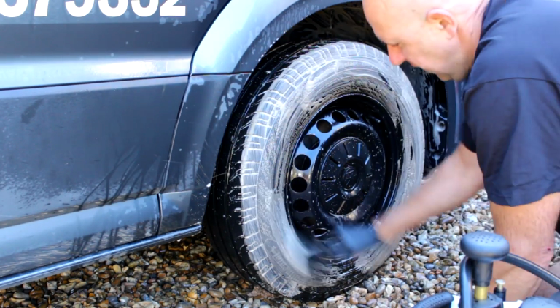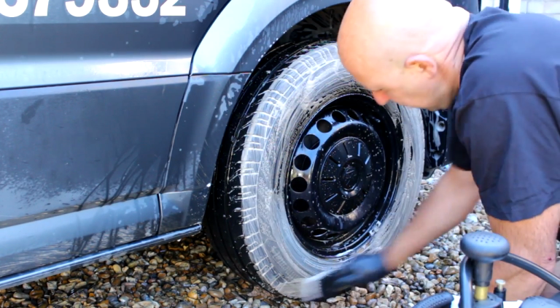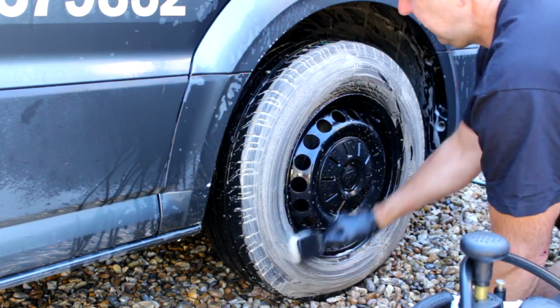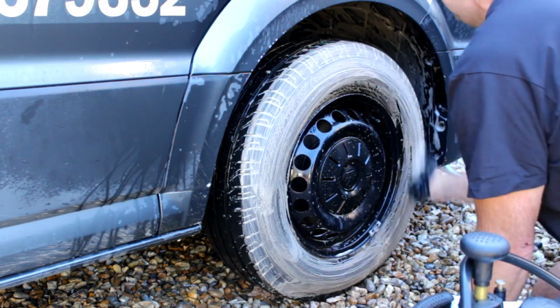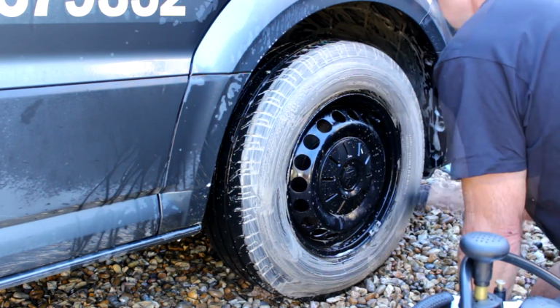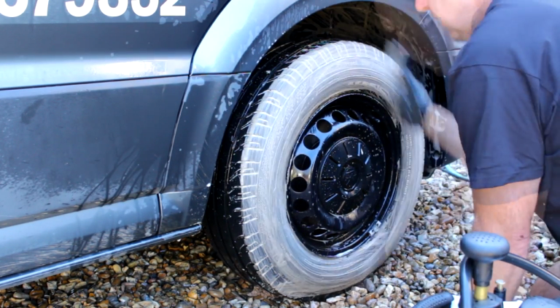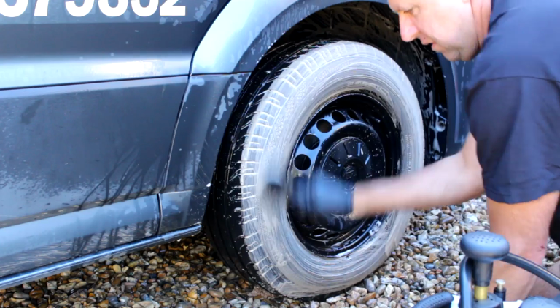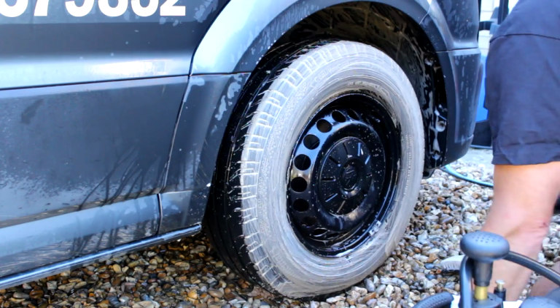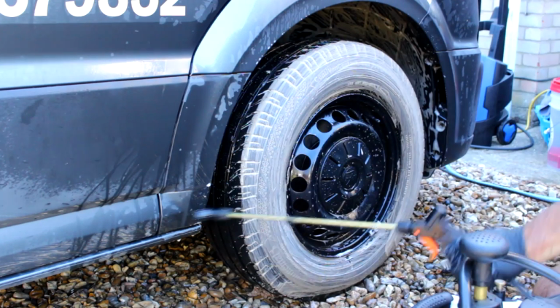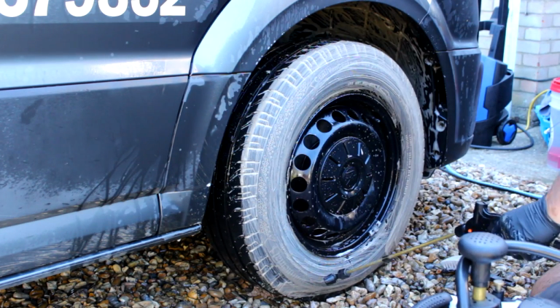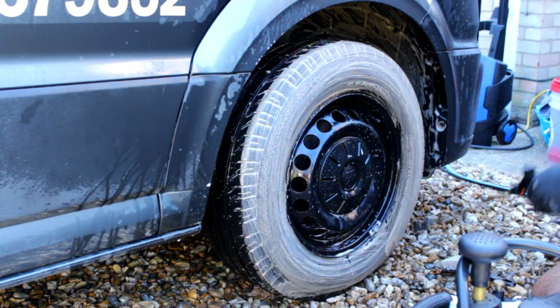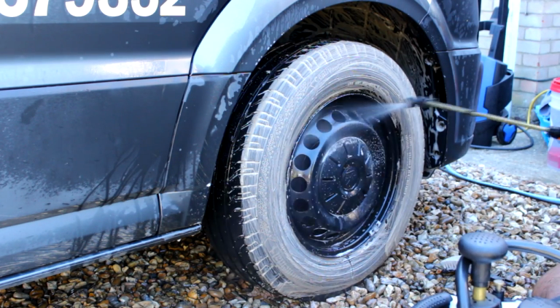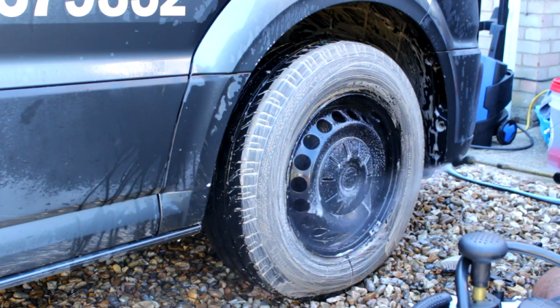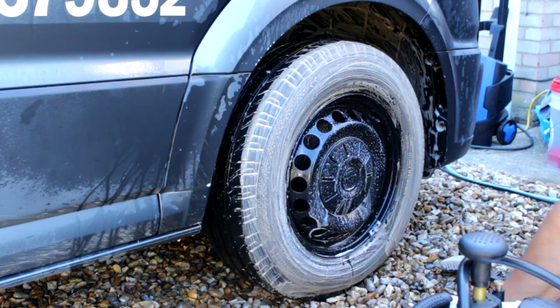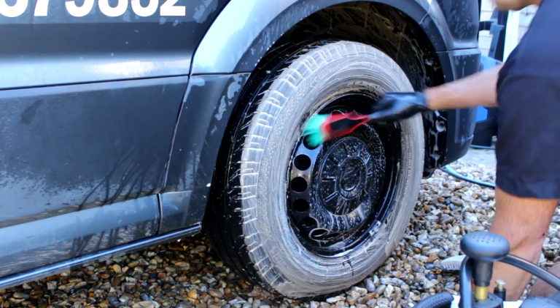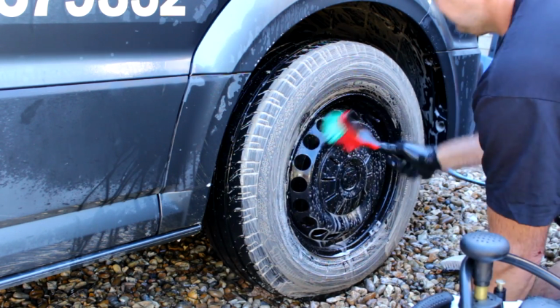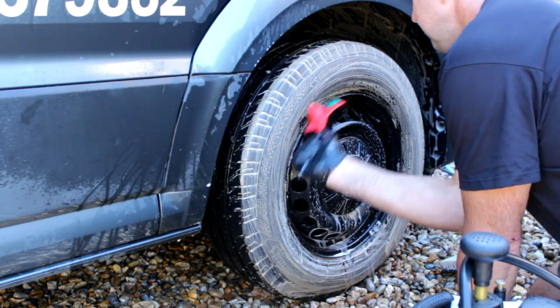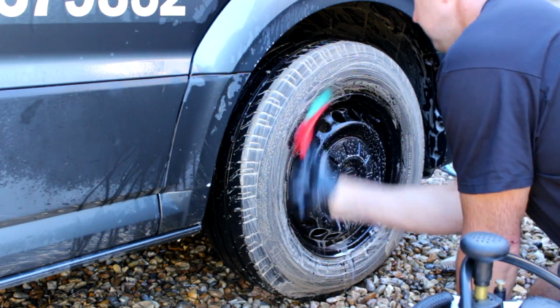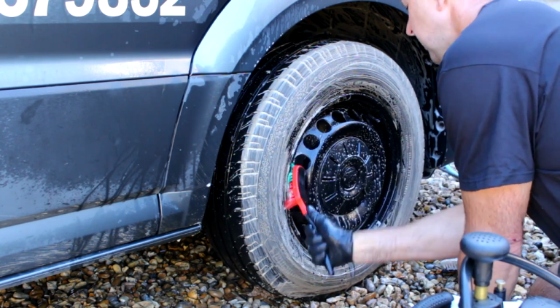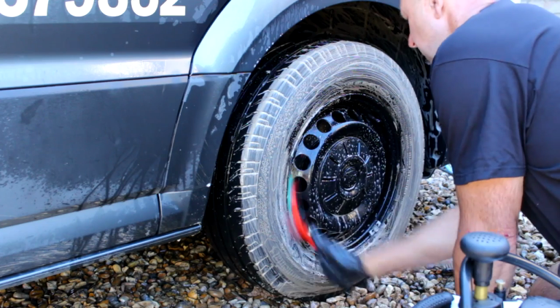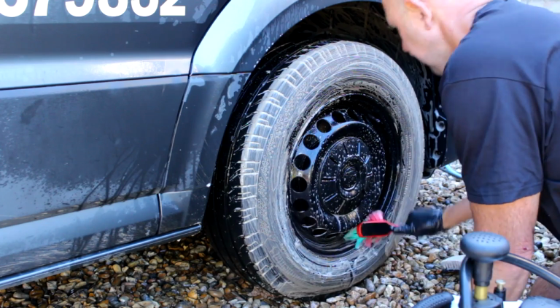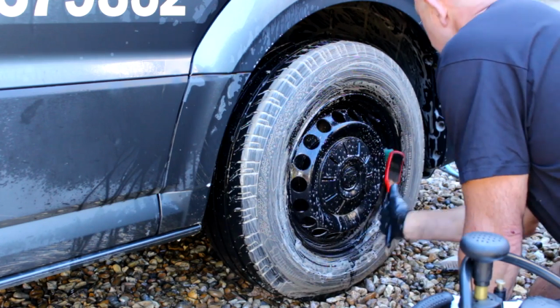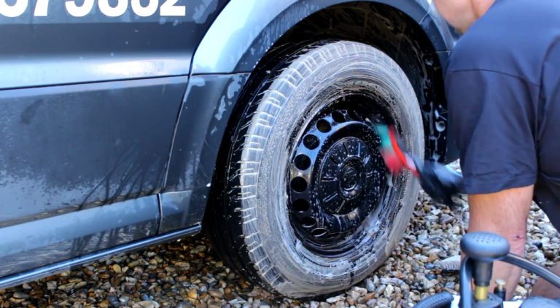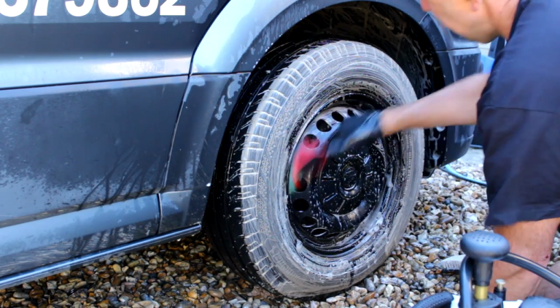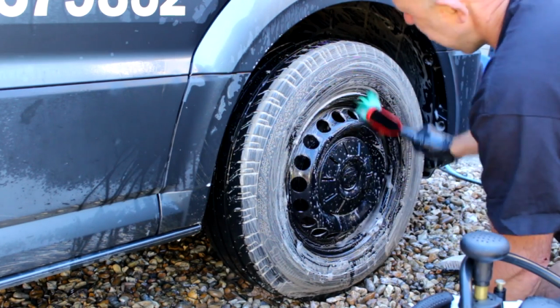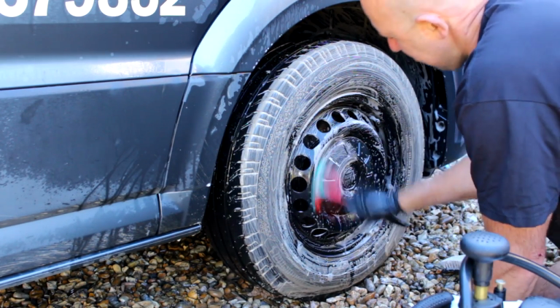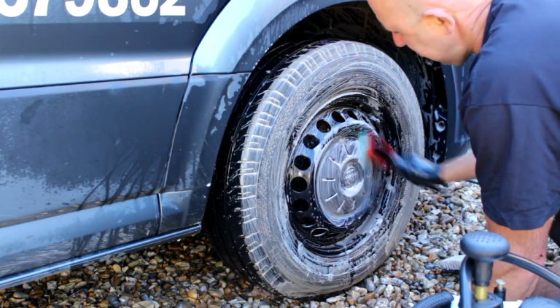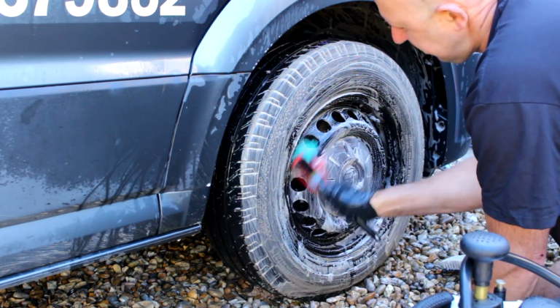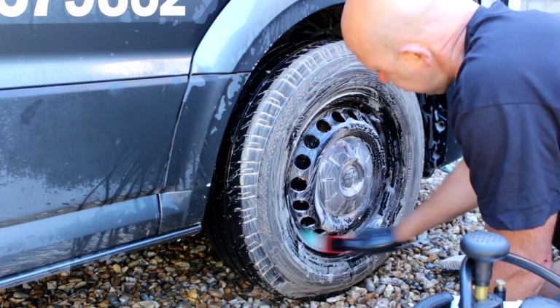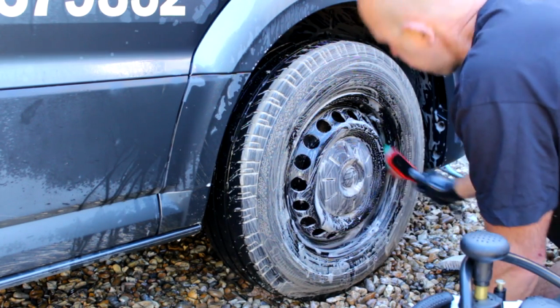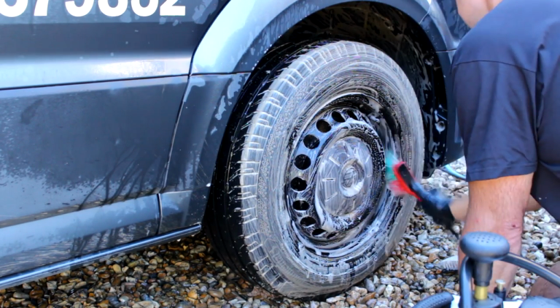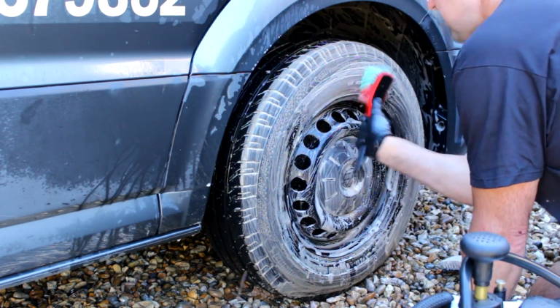These have probably never seen the light of day as far as cleaning is concerned — or proper cleaning — so they're going to require a second hit. There is some corrosion on these steel rims. Although they're black, they've got some rust coming through.